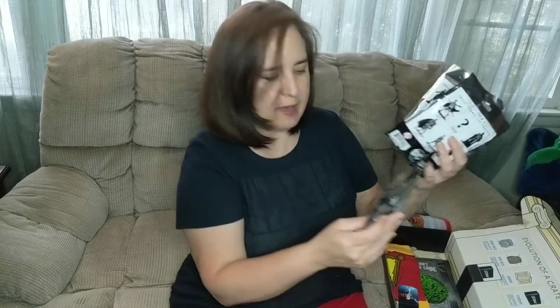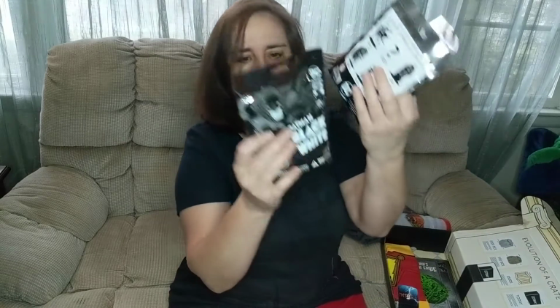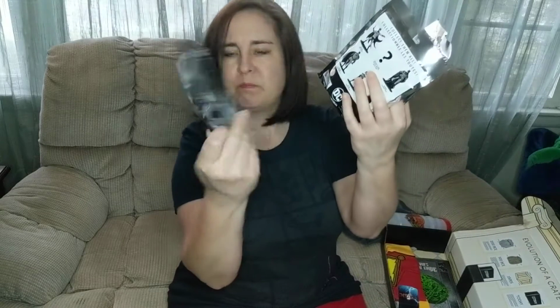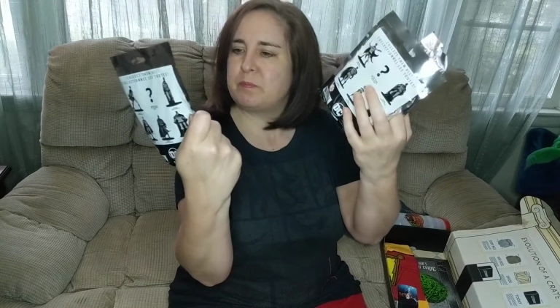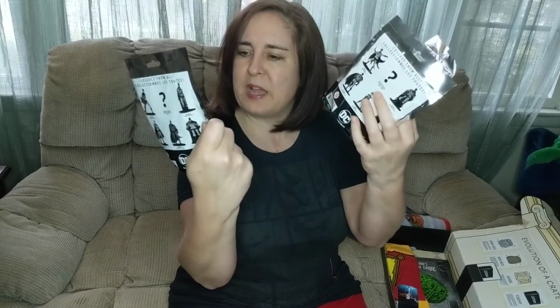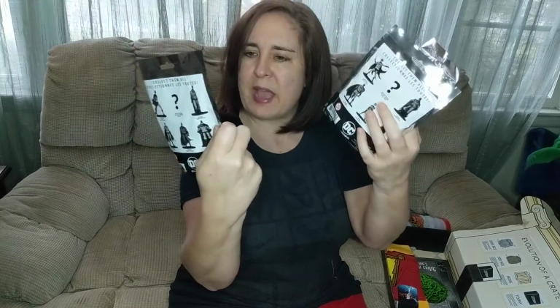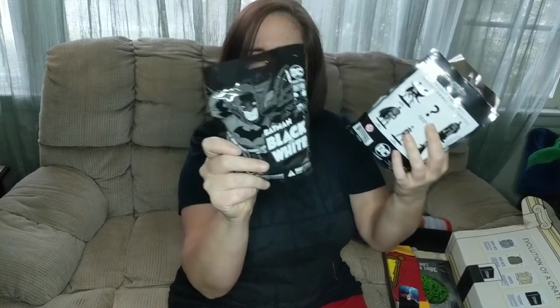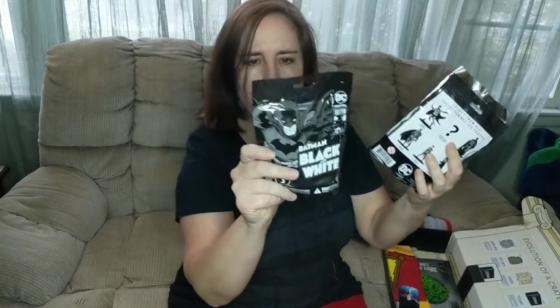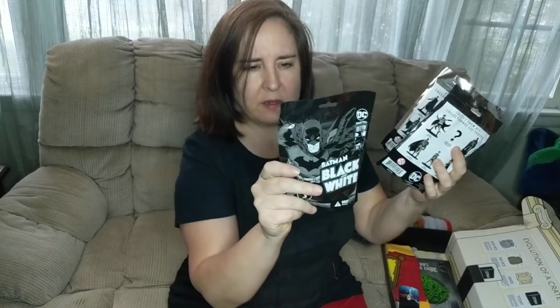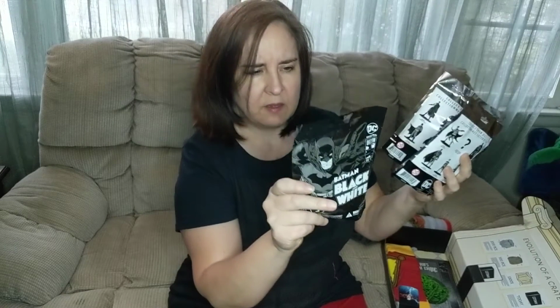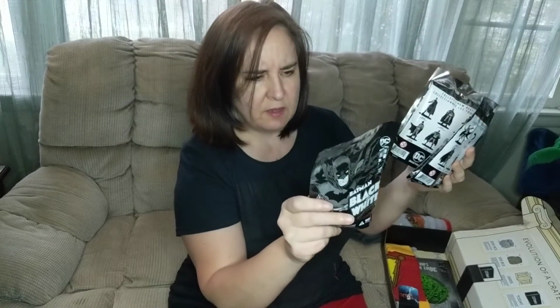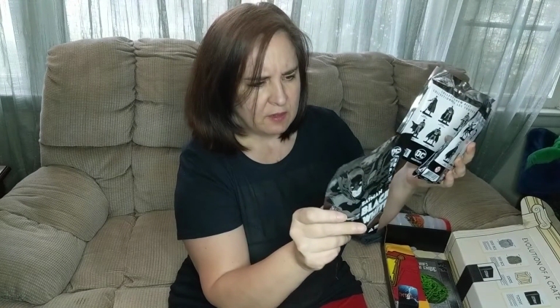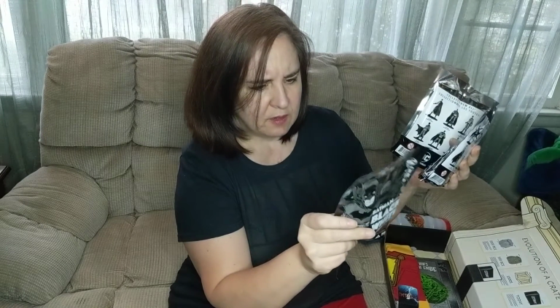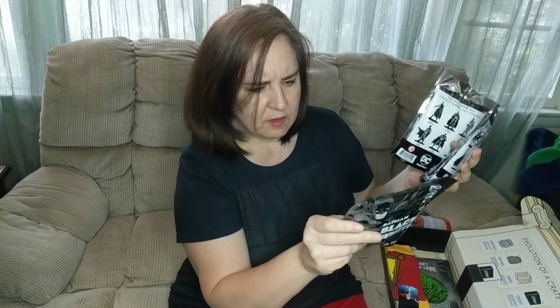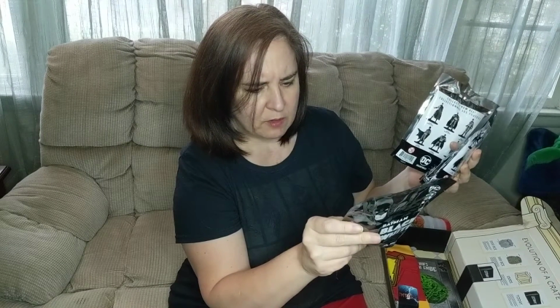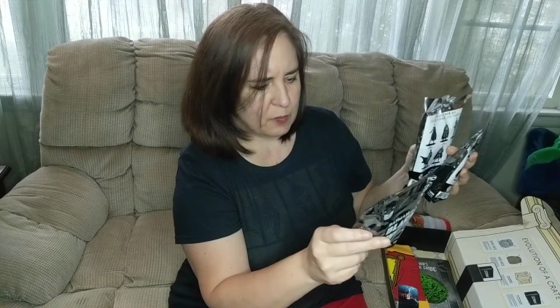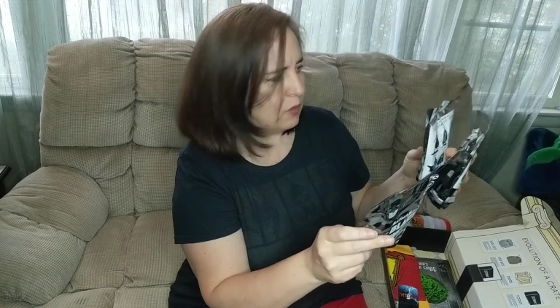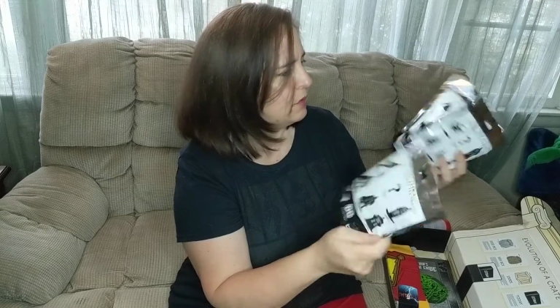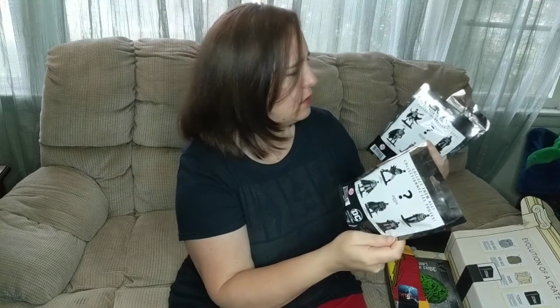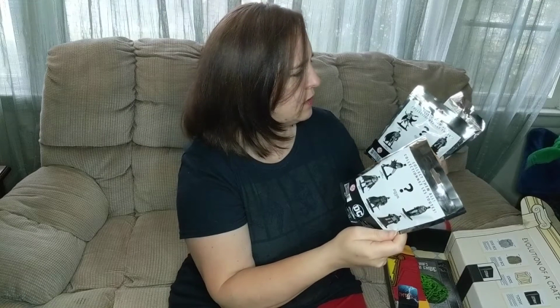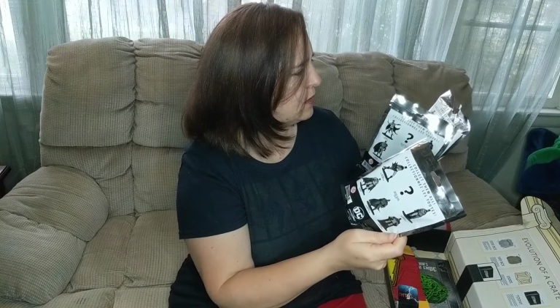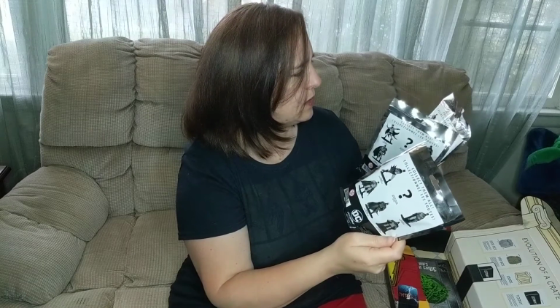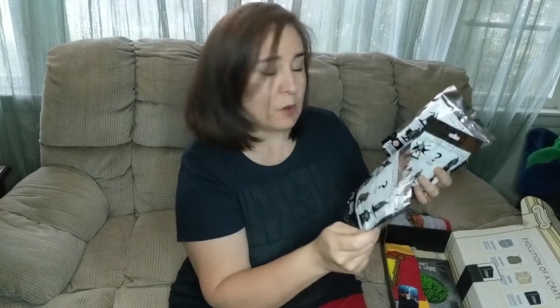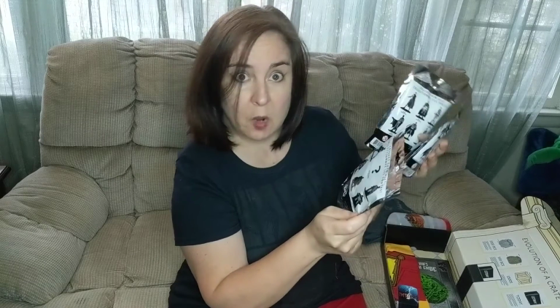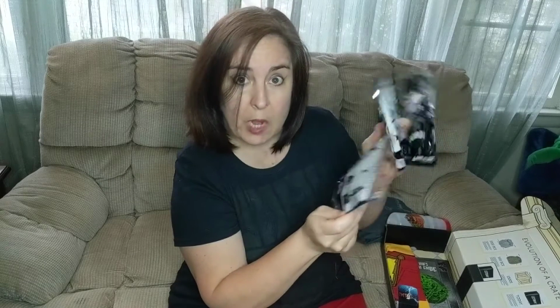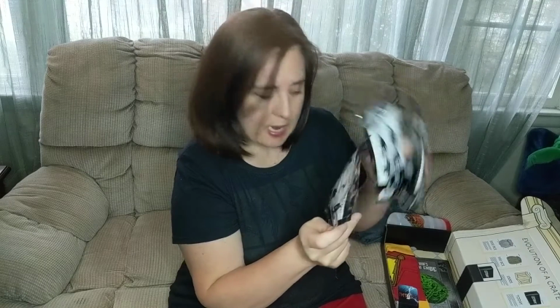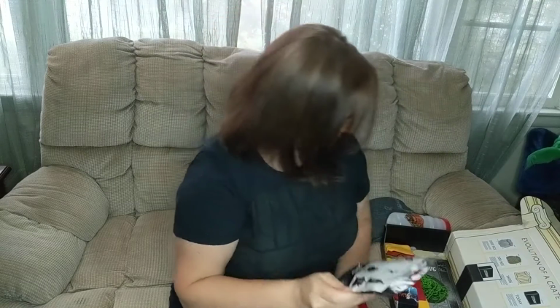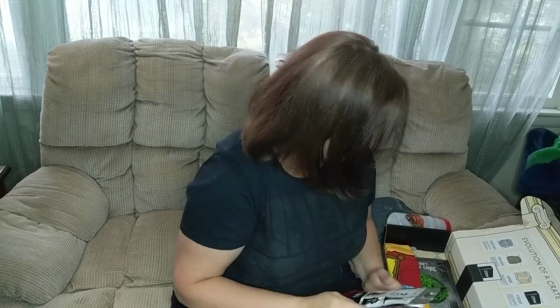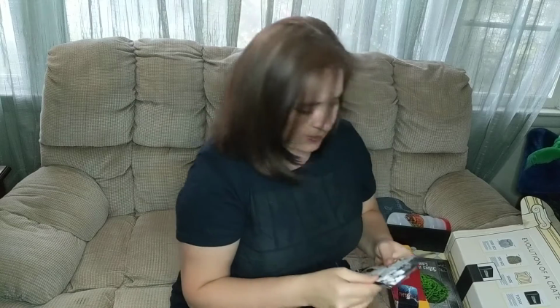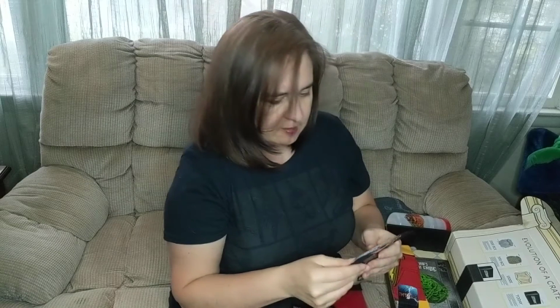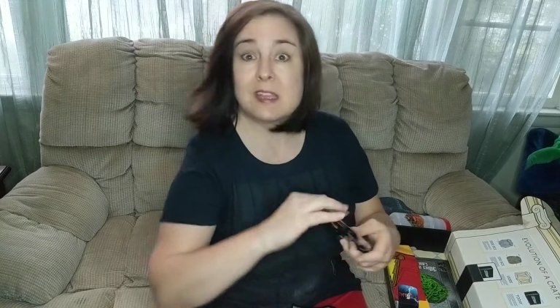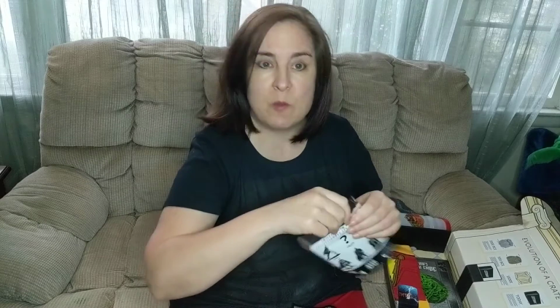Batman blind bags, black and white. These look pretty cool. And here's the question — open or not? Let's give them an open.